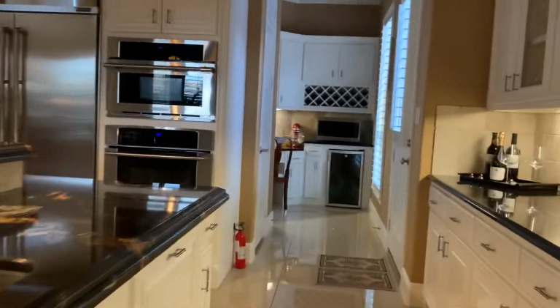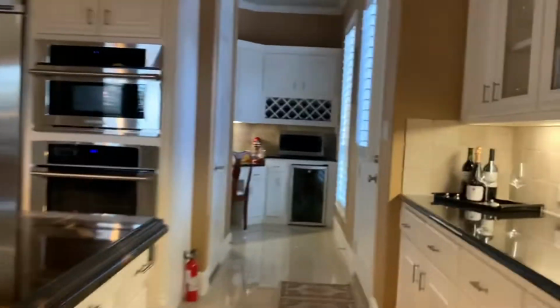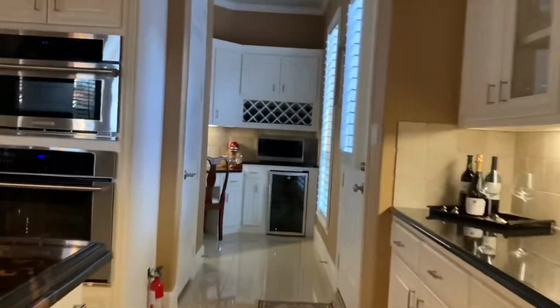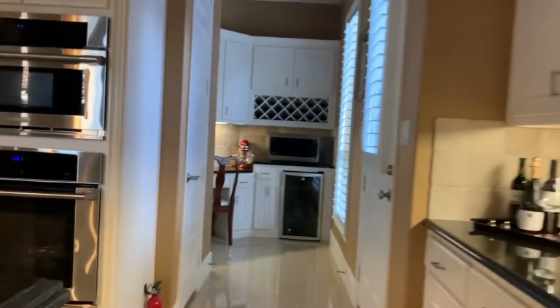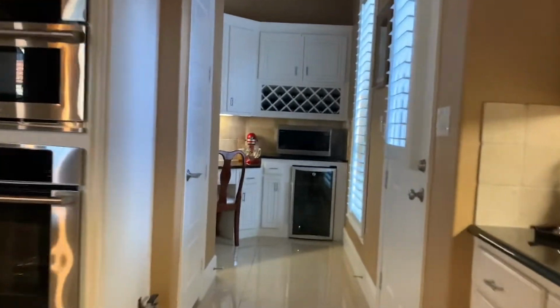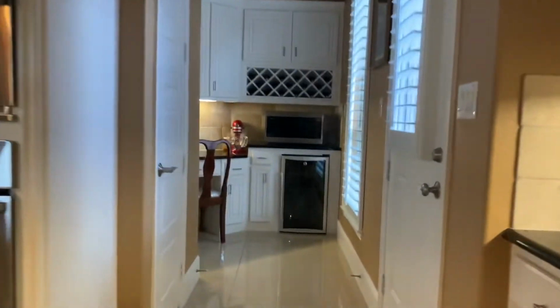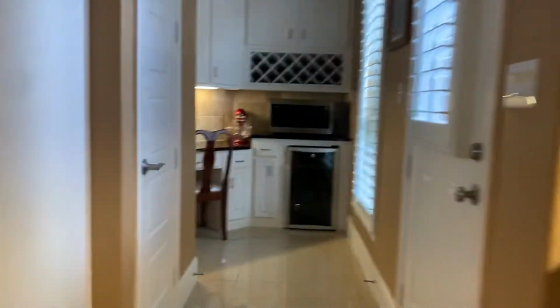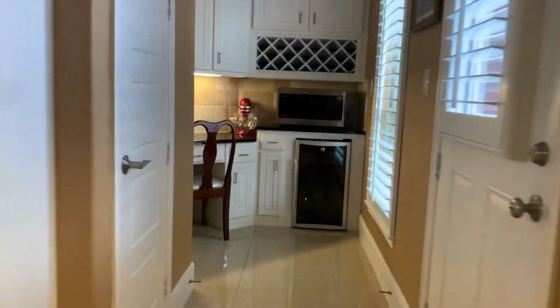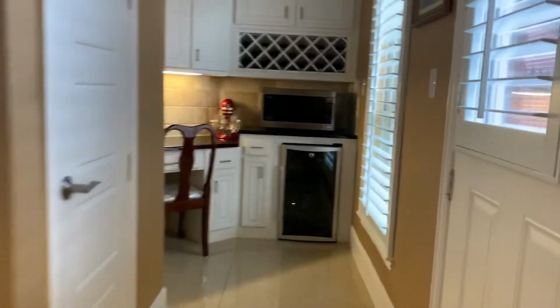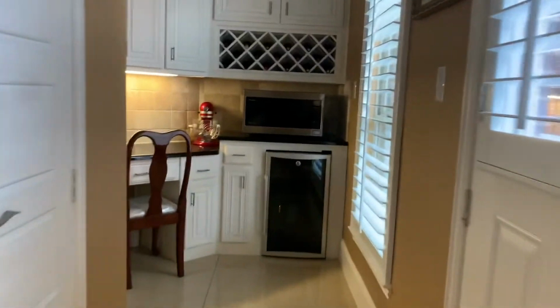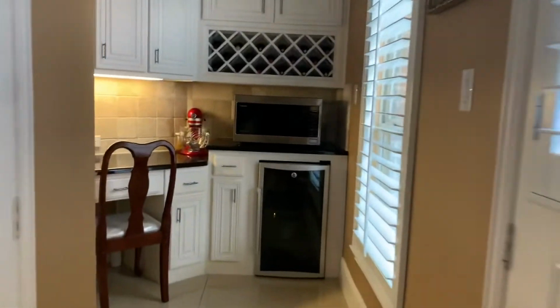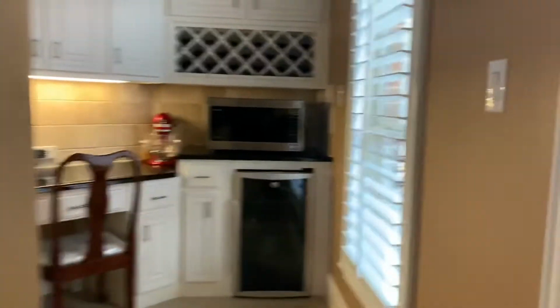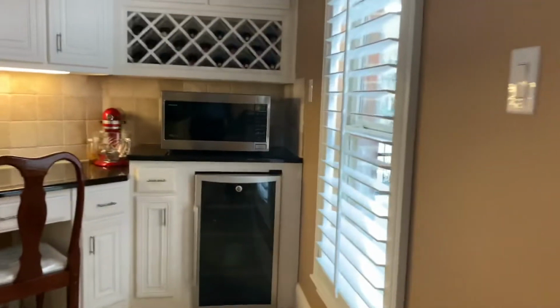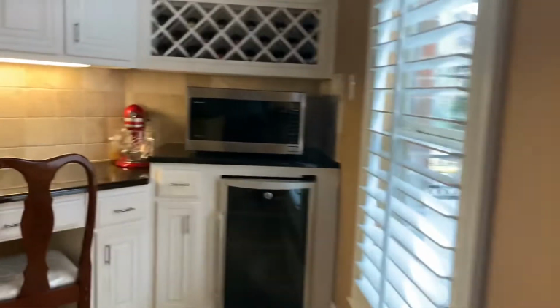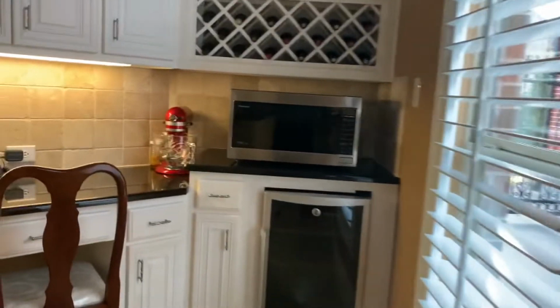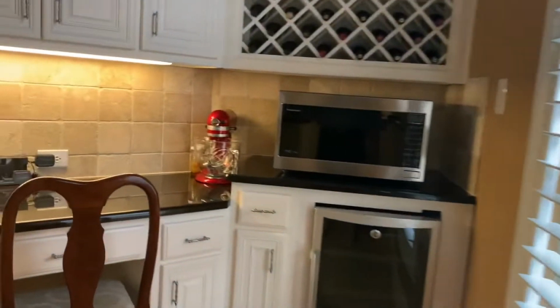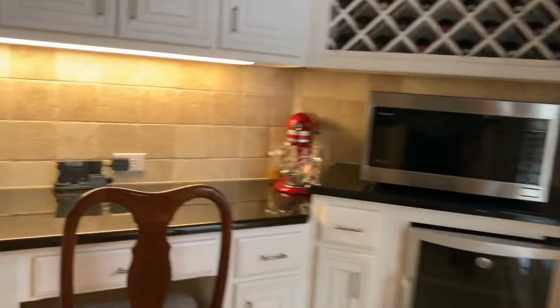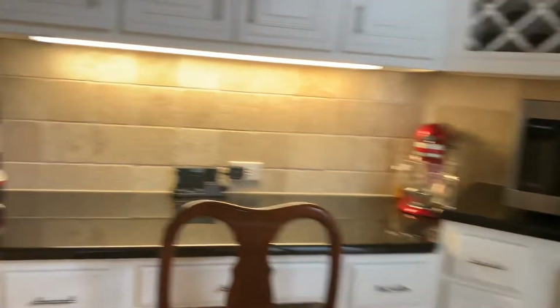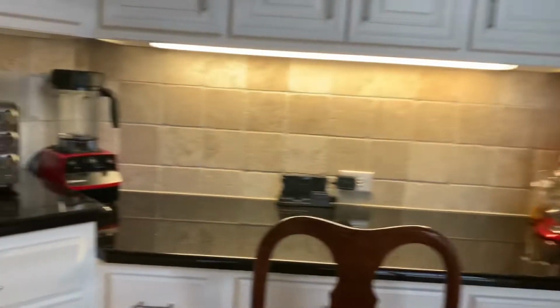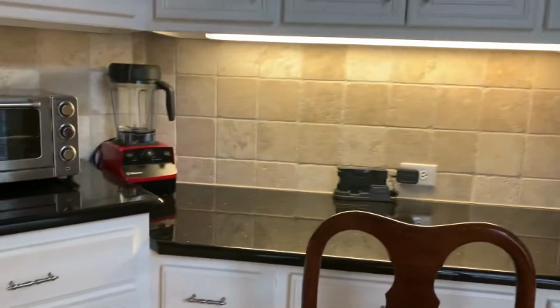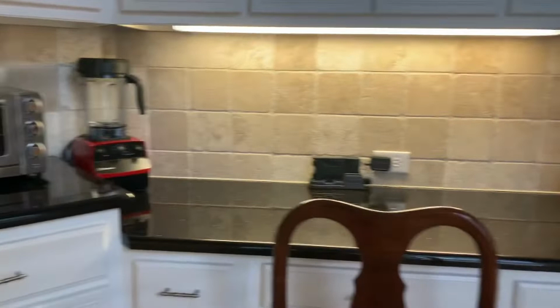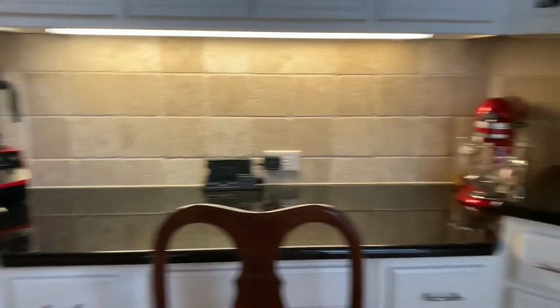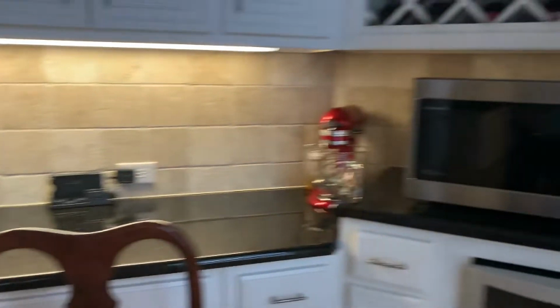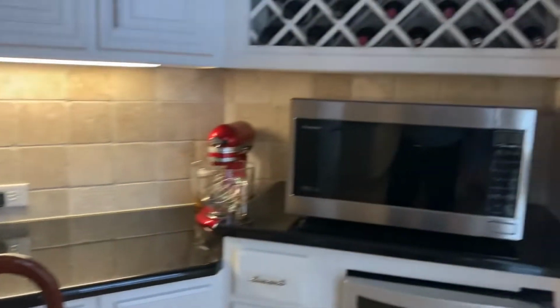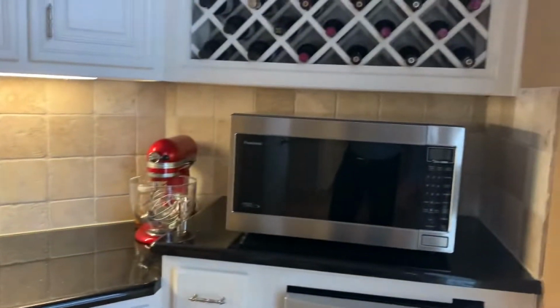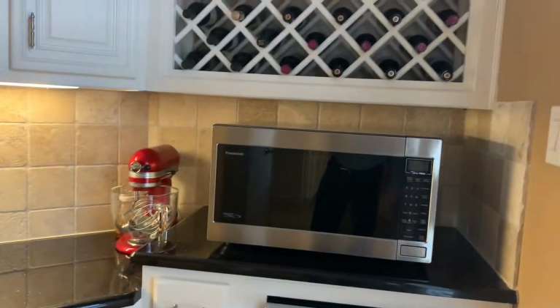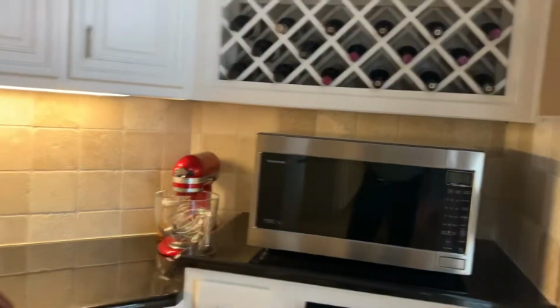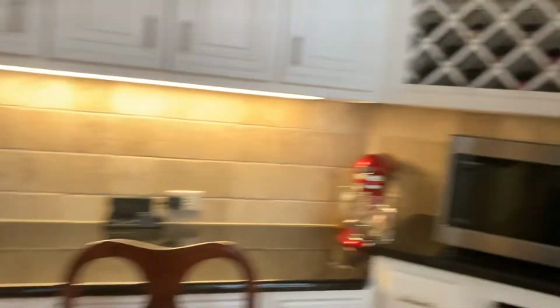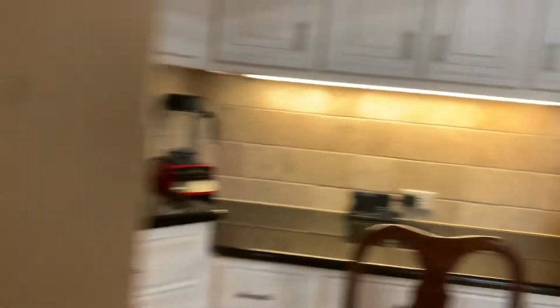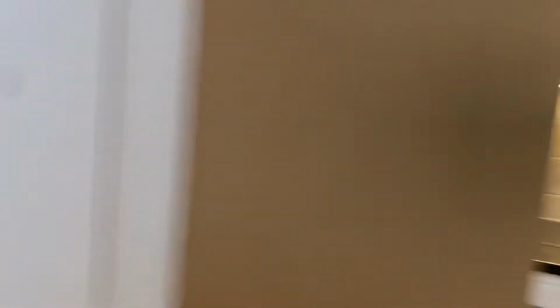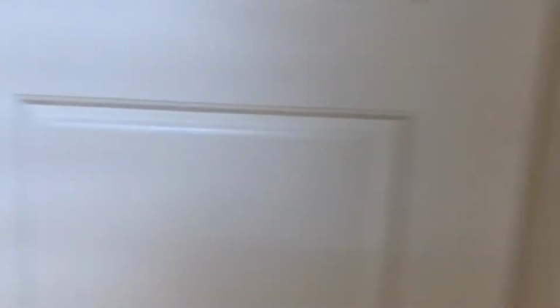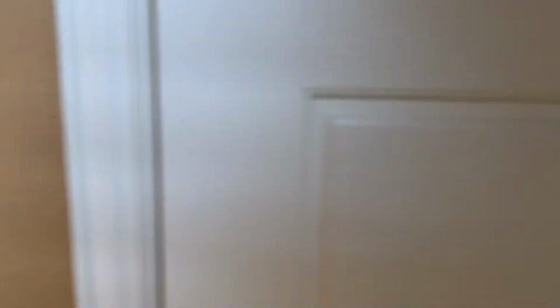Let's see that second bedroom down here. Little workstation area — they've got a microwave there, interesting.